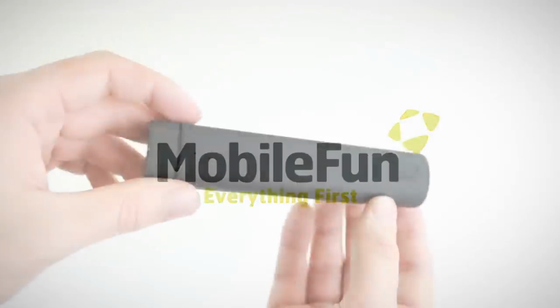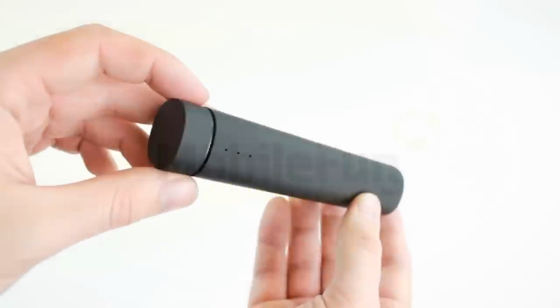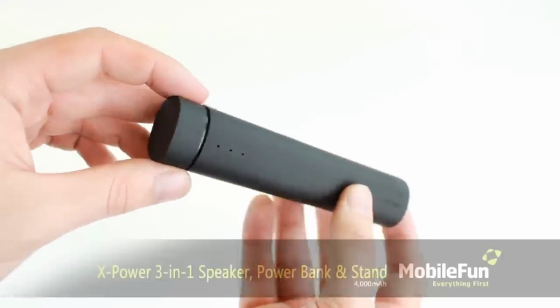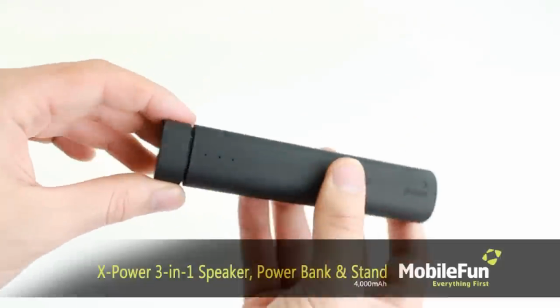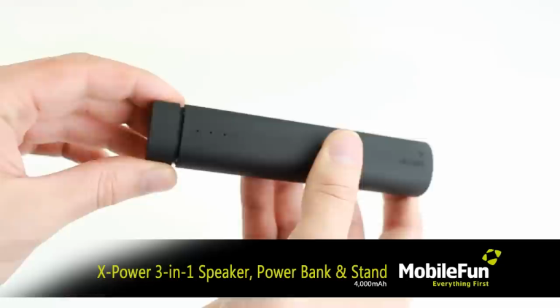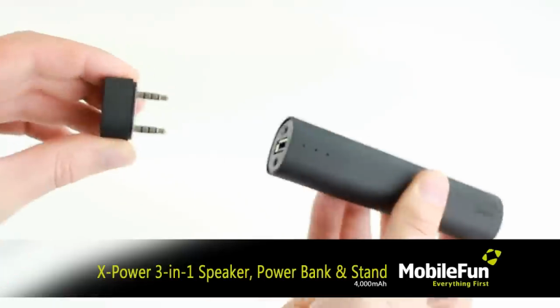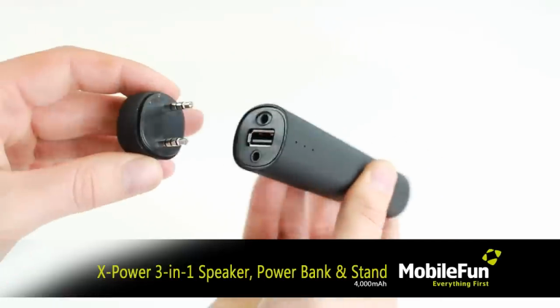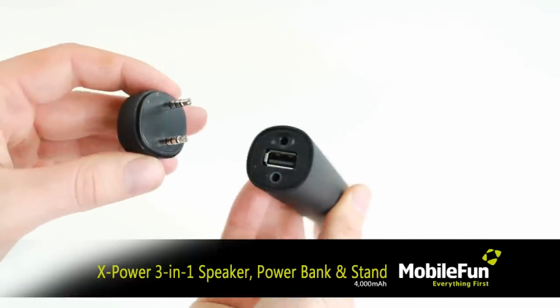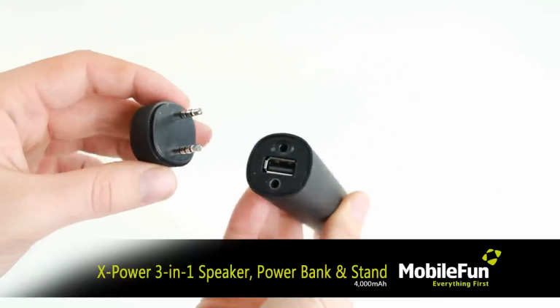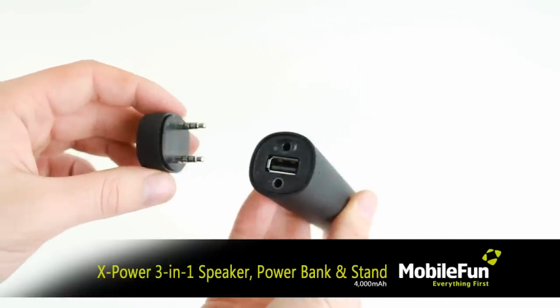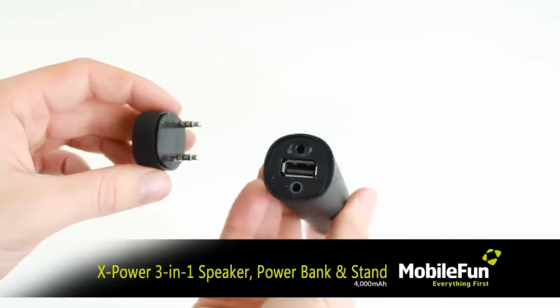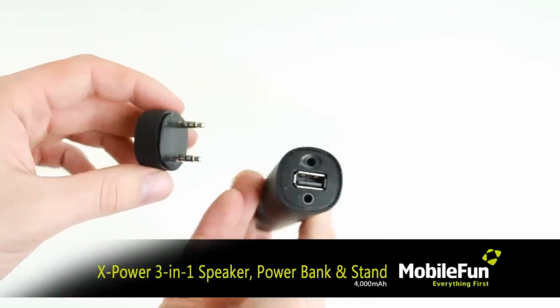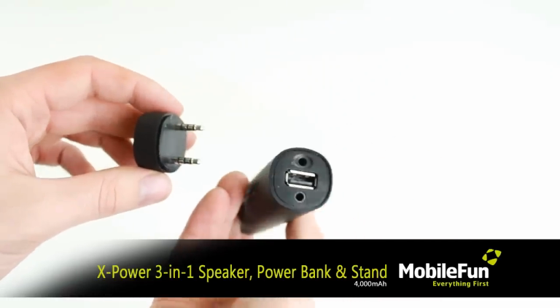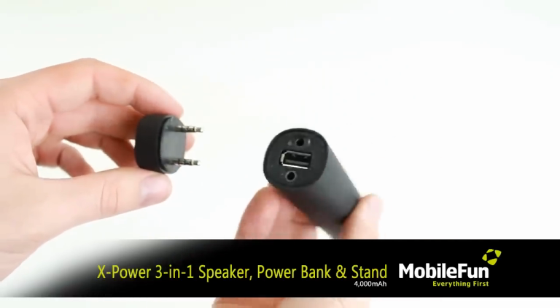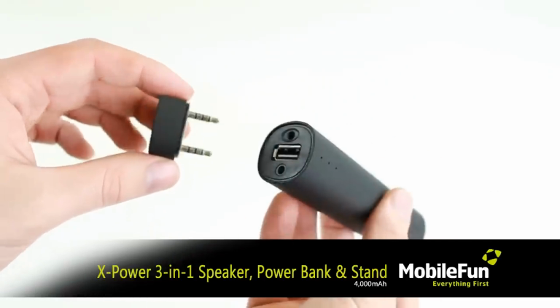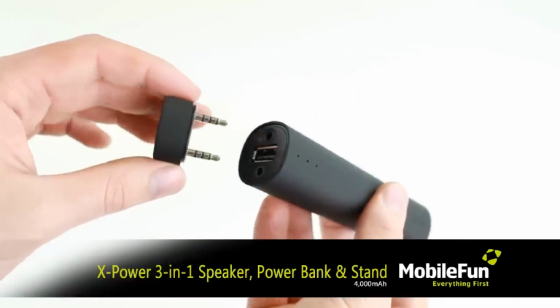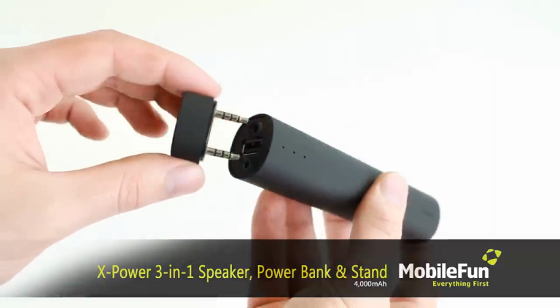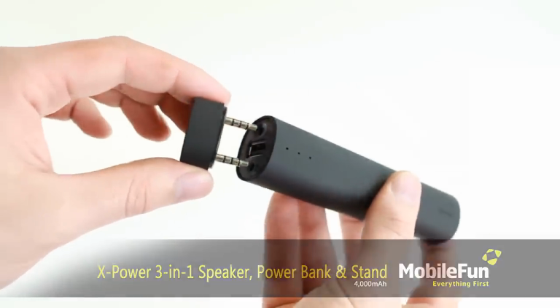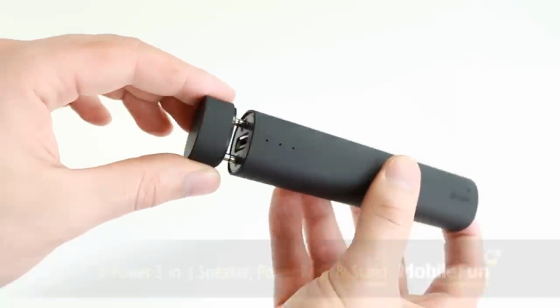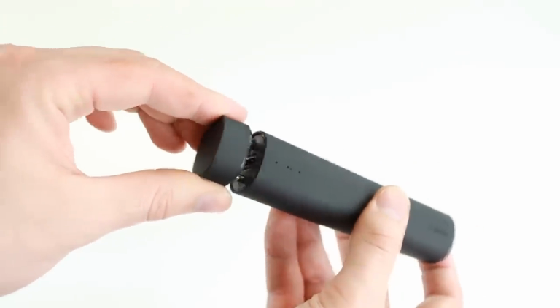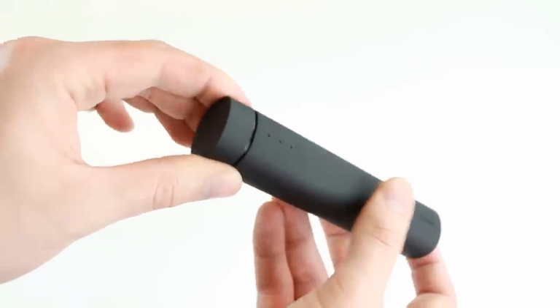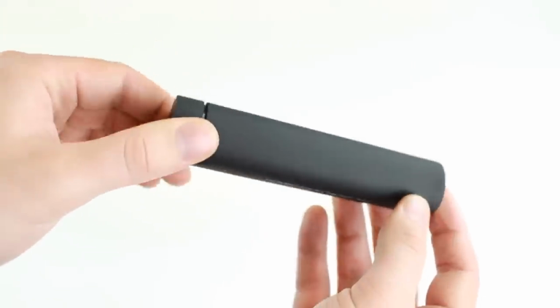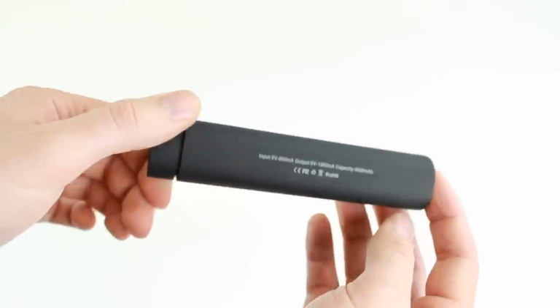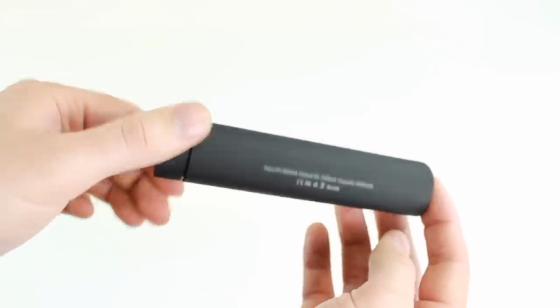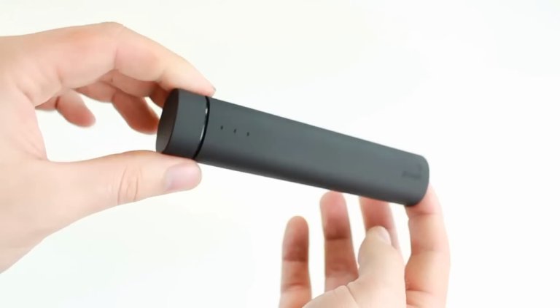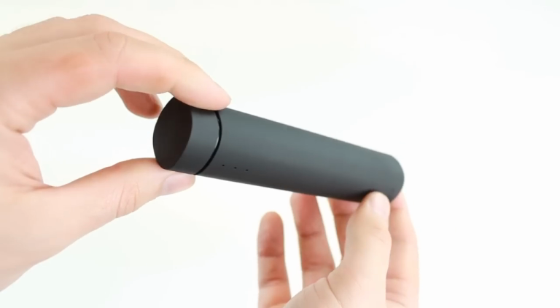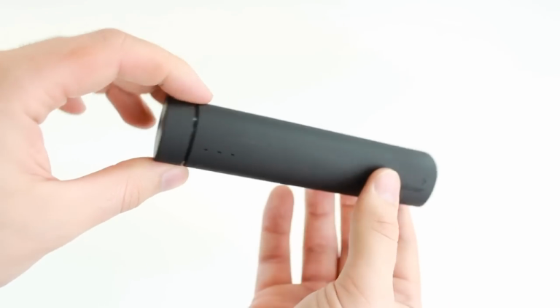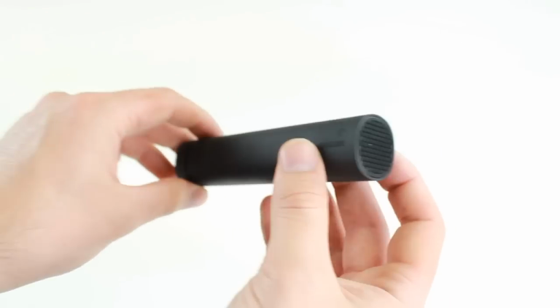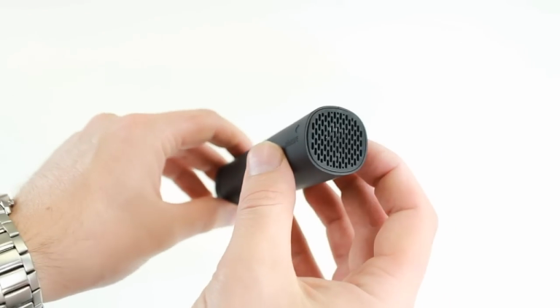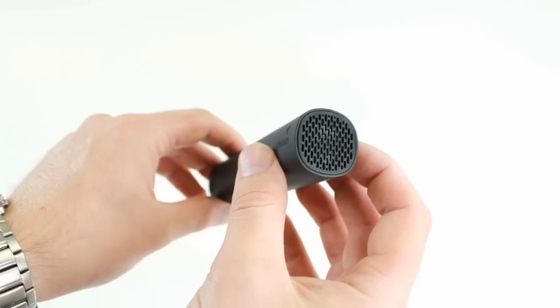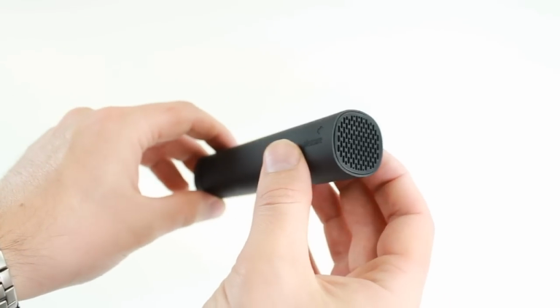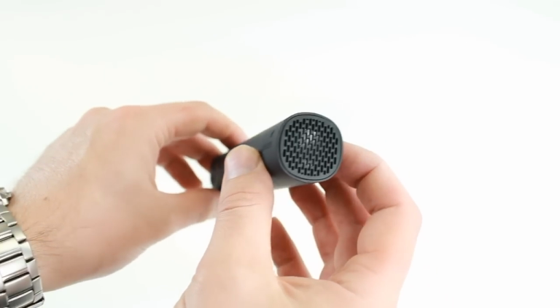The X-Power offers three fantastic features including a powerful speaker, 4000mAh power bank and a handy stand, all rolled into a portable stylish package.